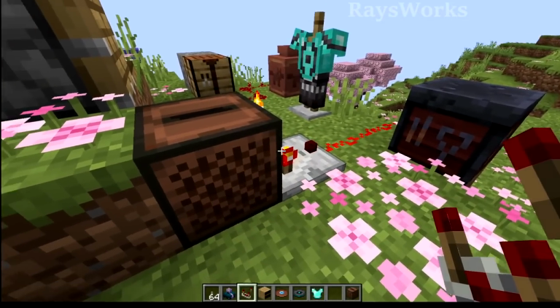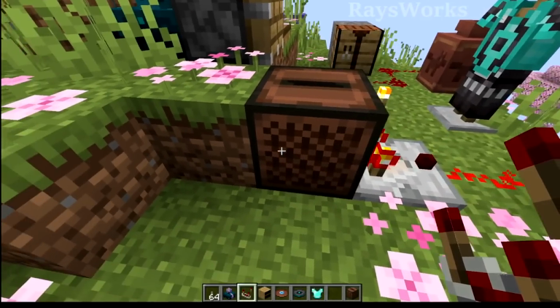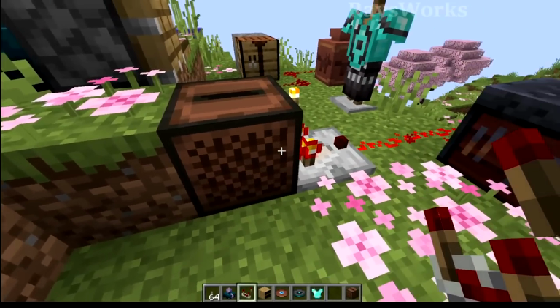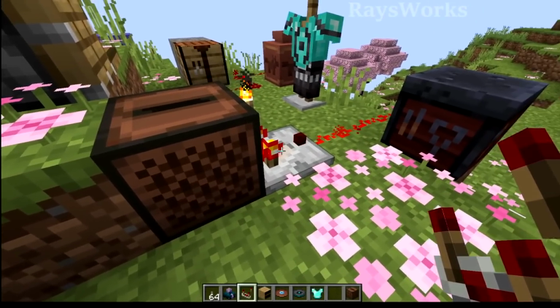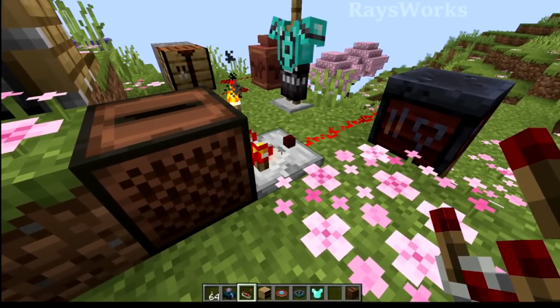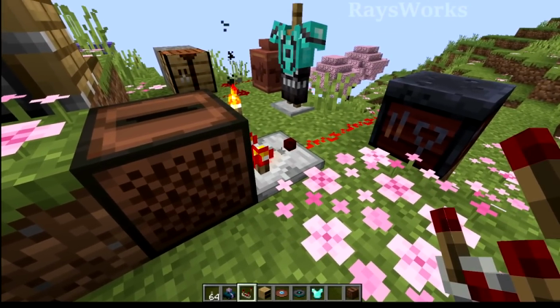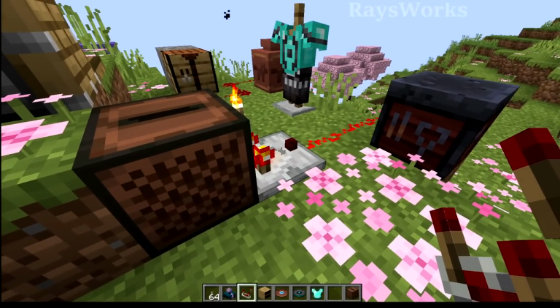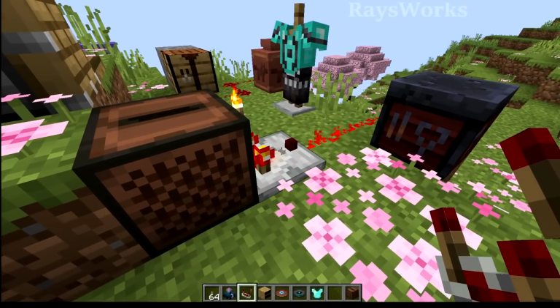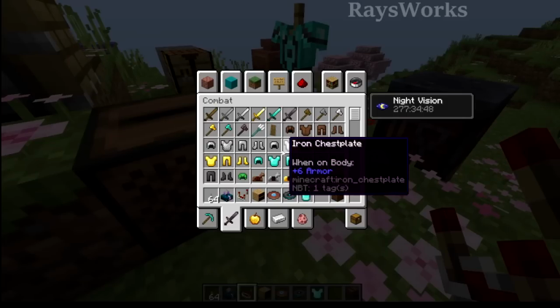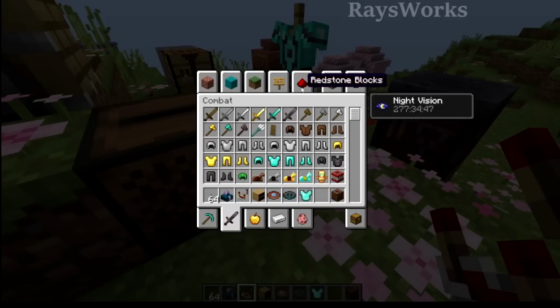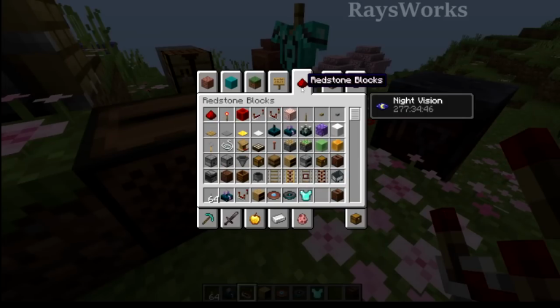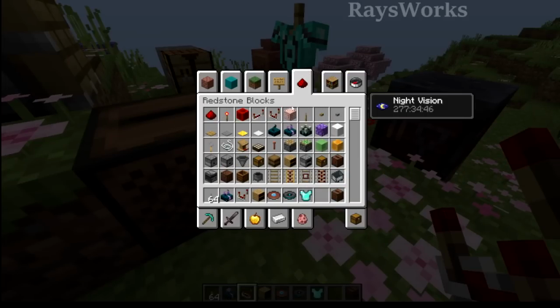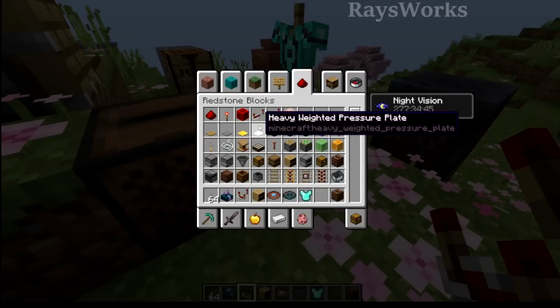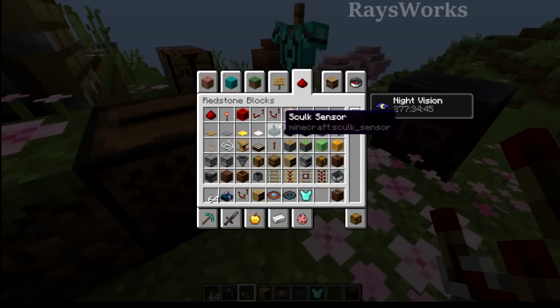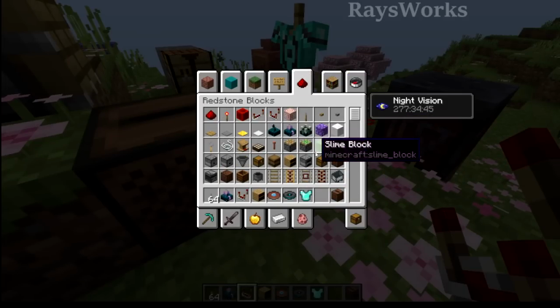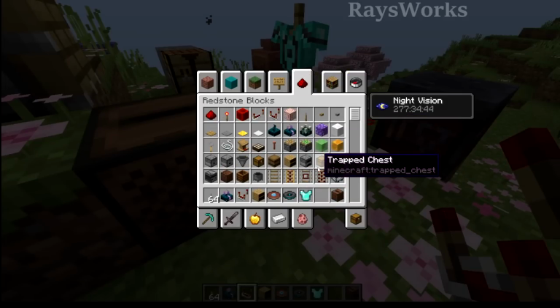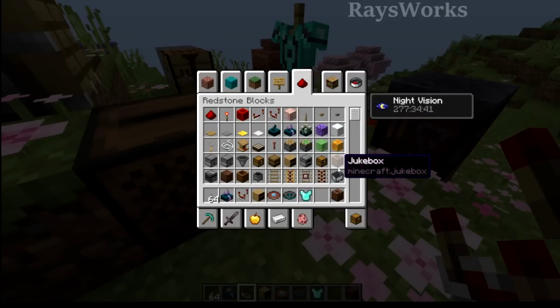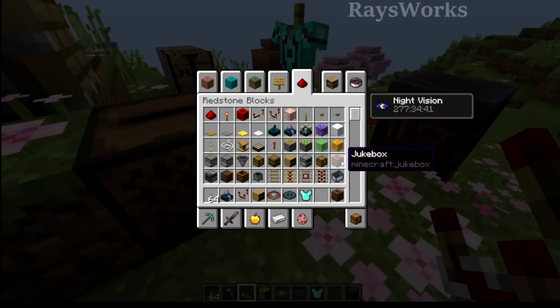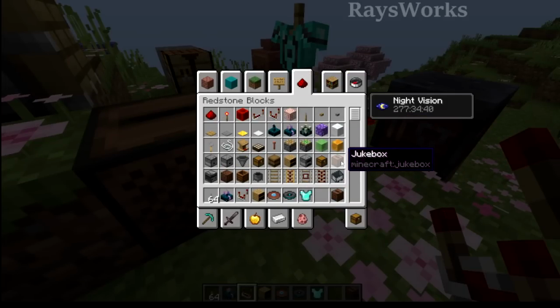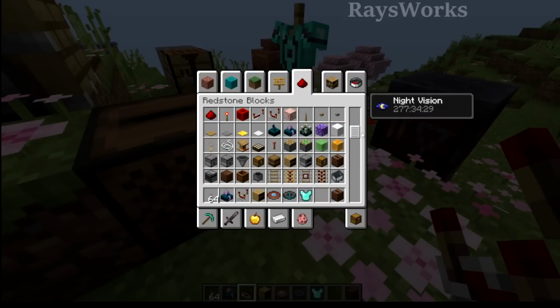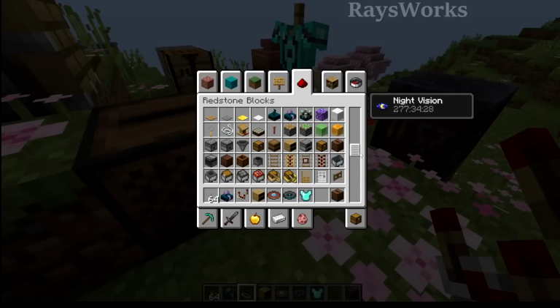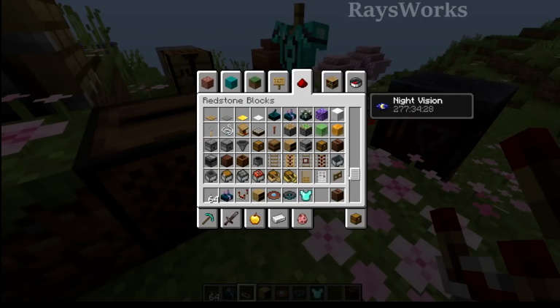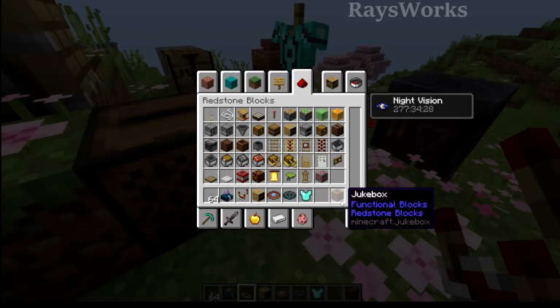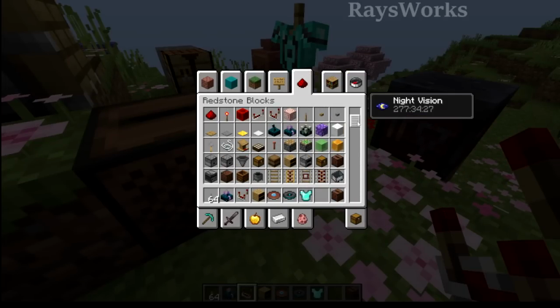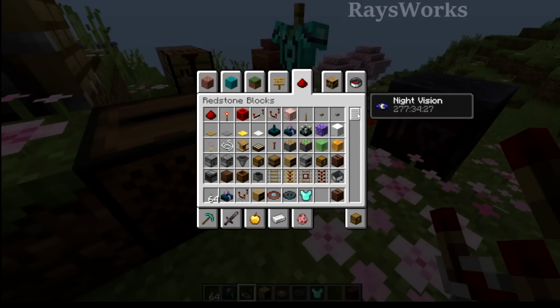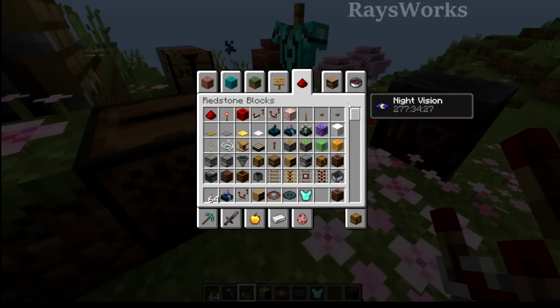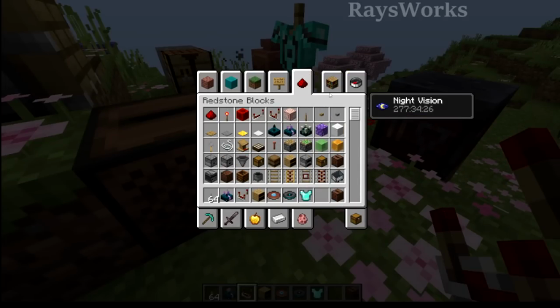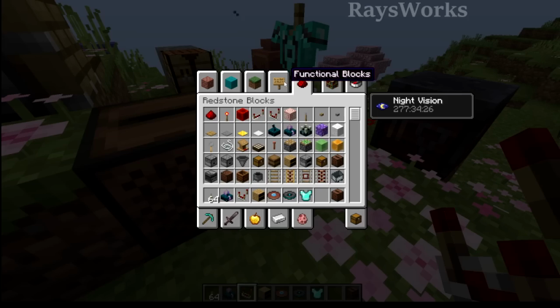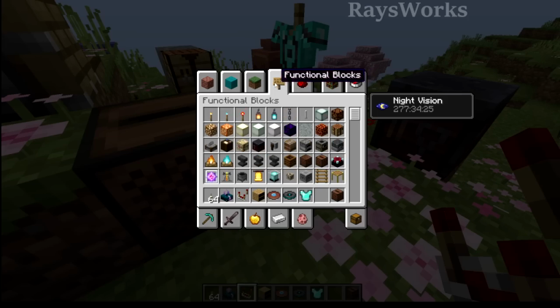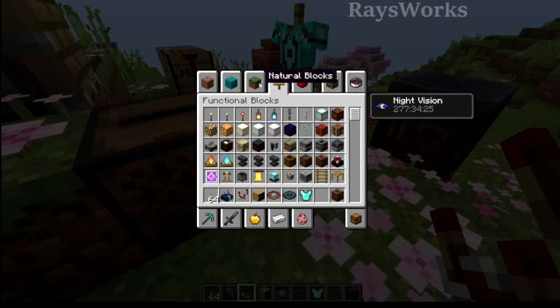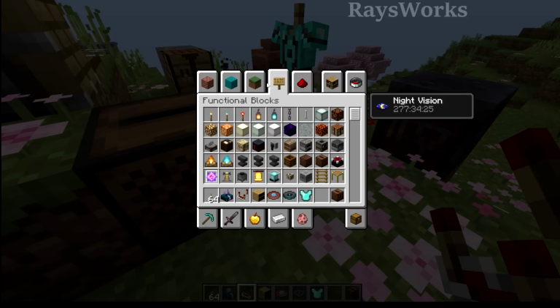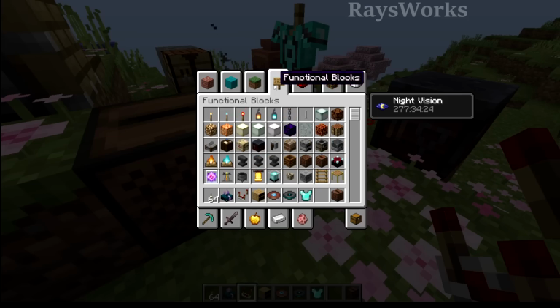Because jukeboxes produce unique redstone signals with comparators, they have also been added to the redstone tab in the creative menu. I'm glad this is added because every time I want to mess with one I always have to try to hunt it down in the function tab.